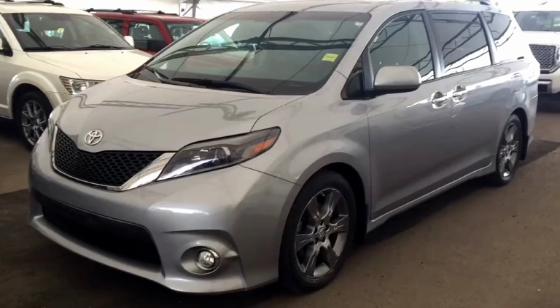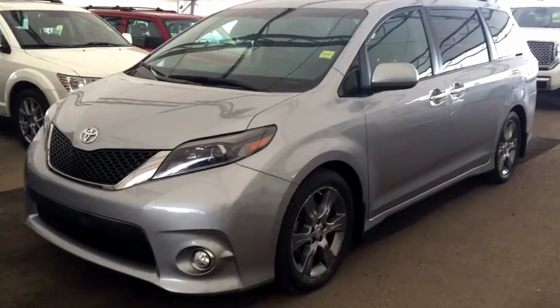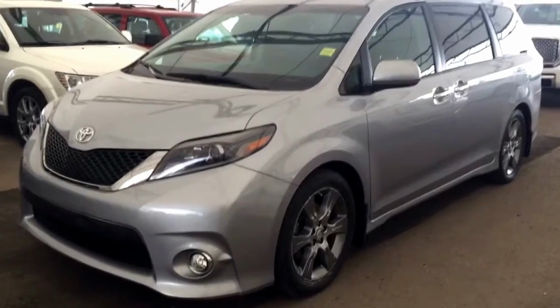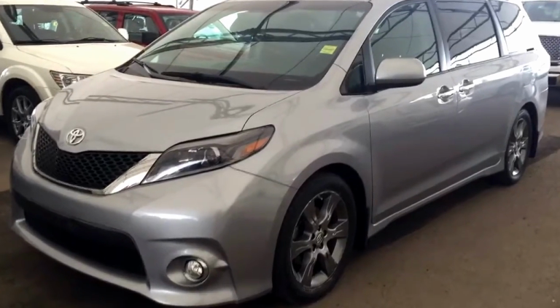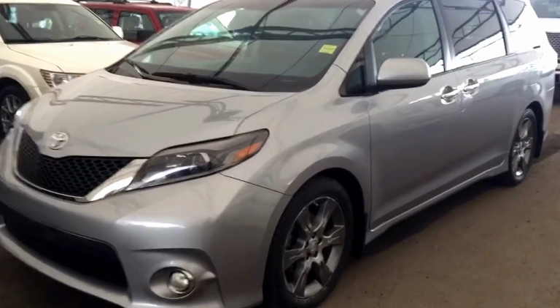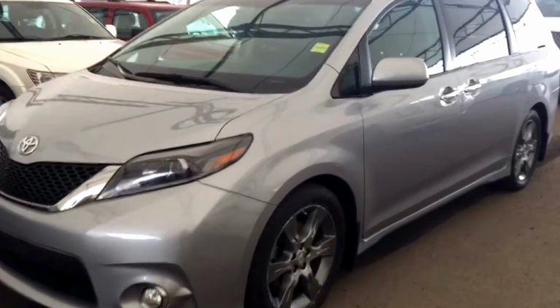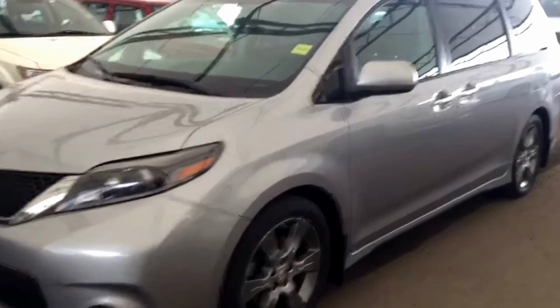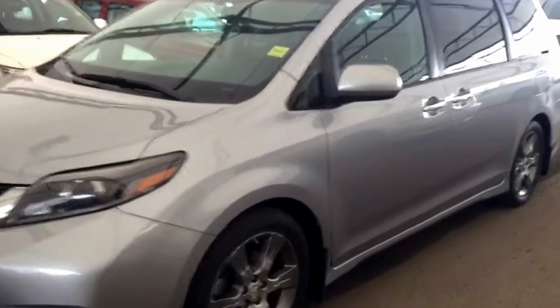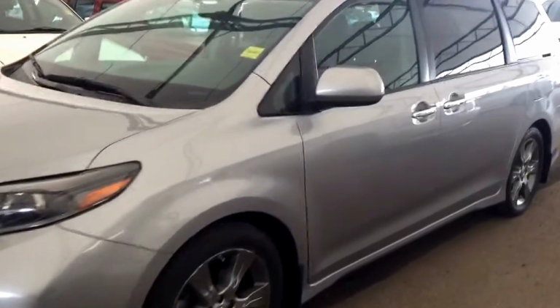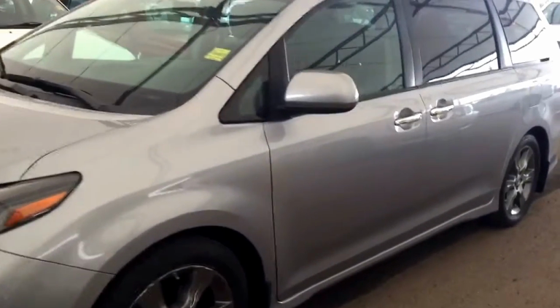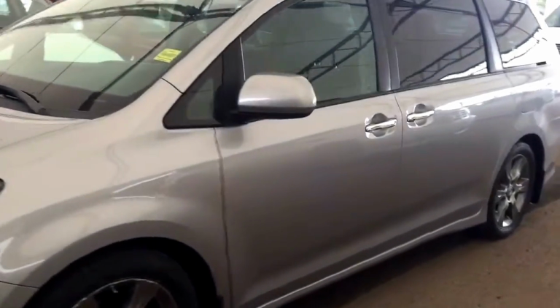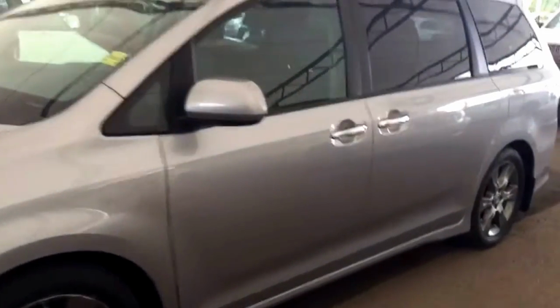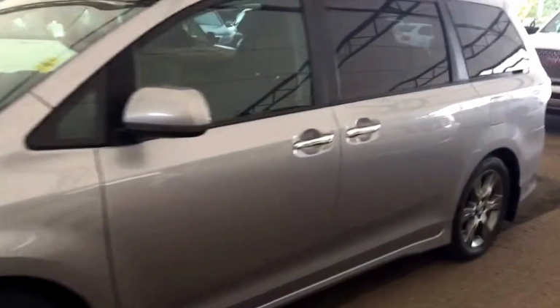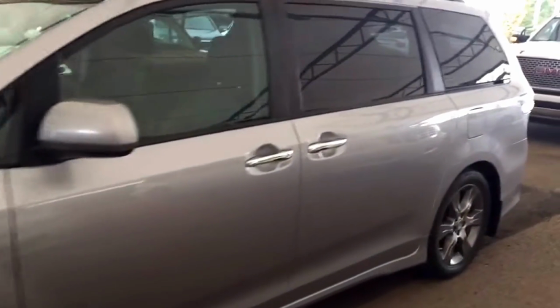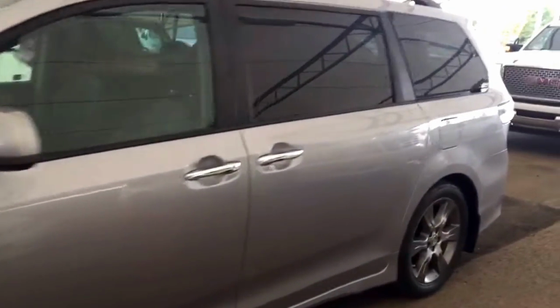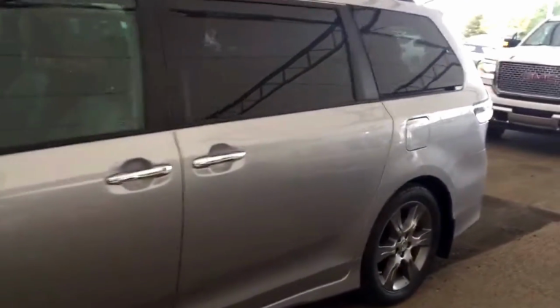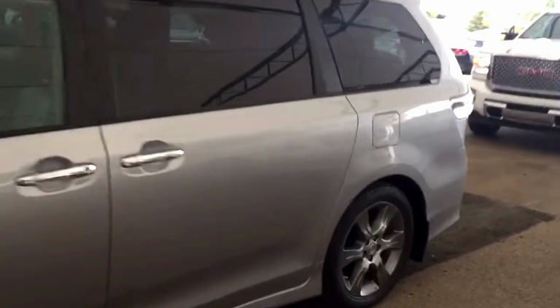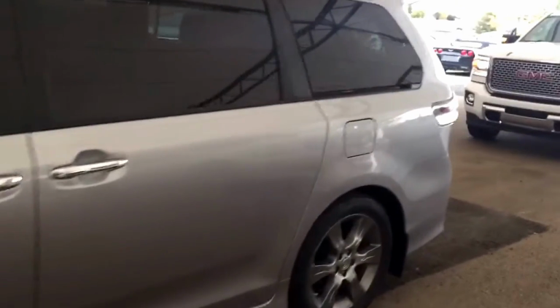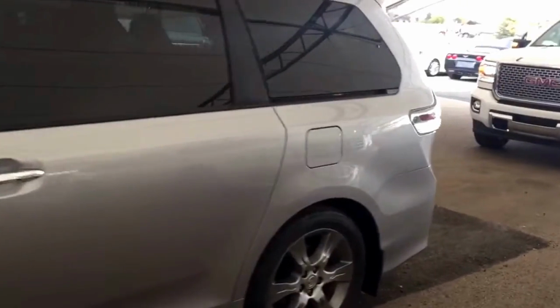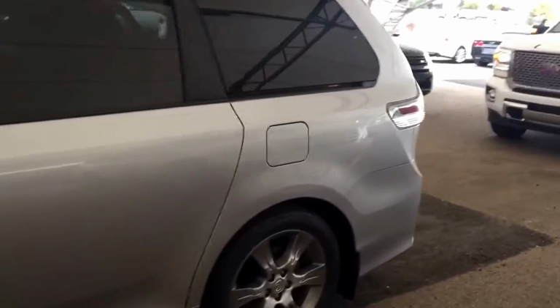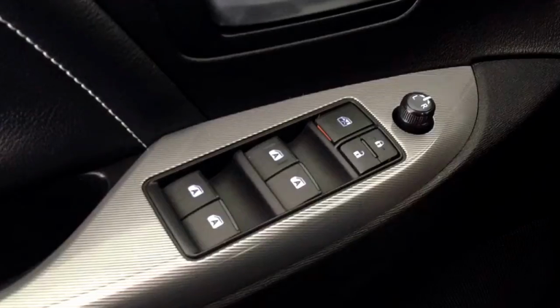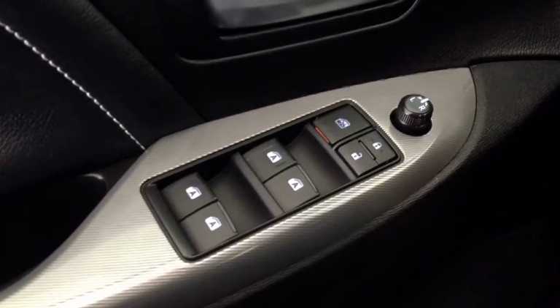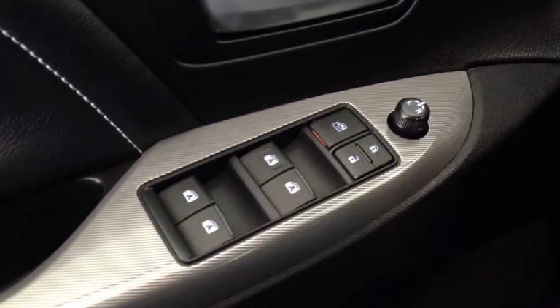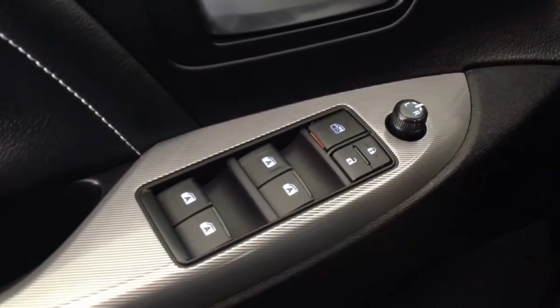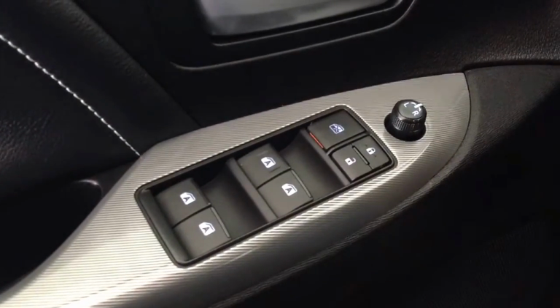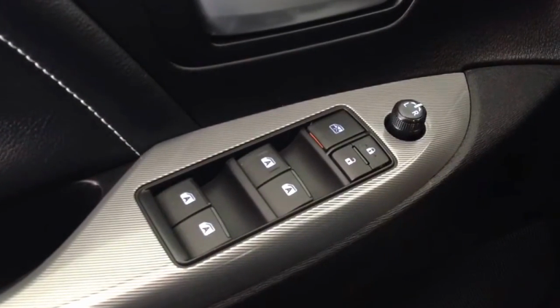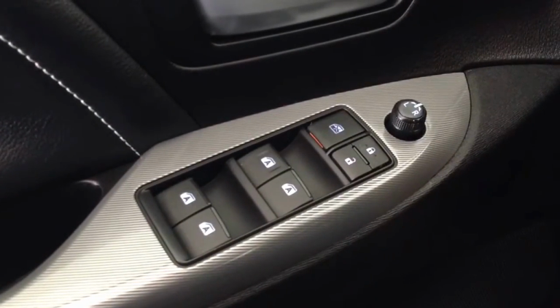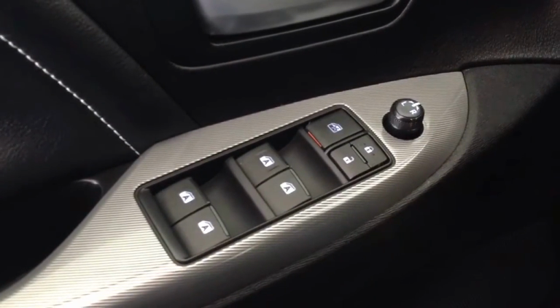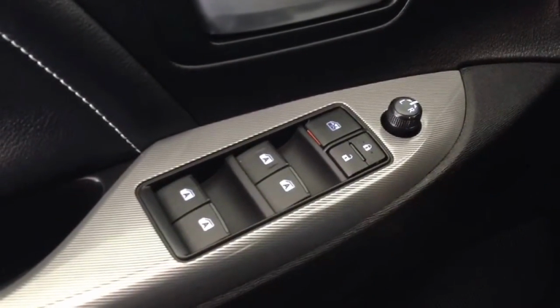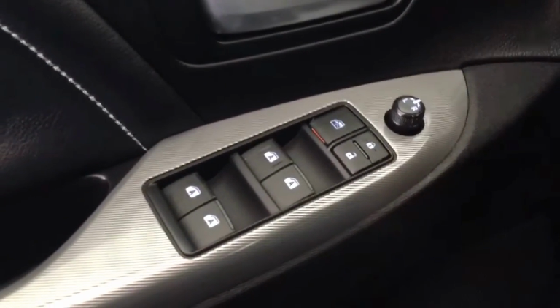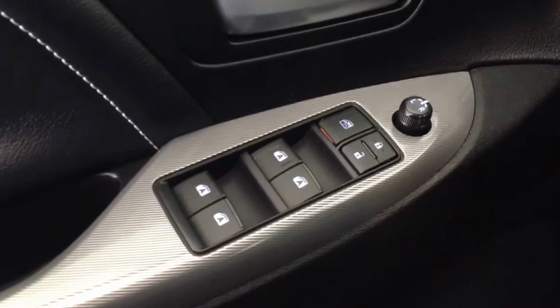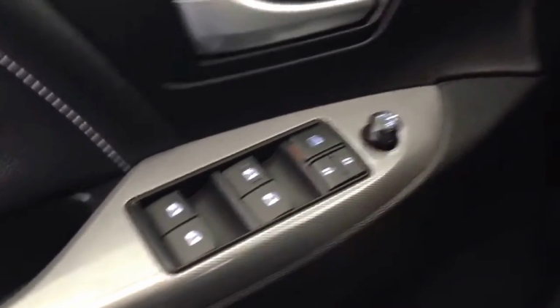Welcome to Davis Chevrolet. This is a pre-owned 2015 Toyota Sienna in the color silver. Some features include power windows, power locks, and power mirrors.